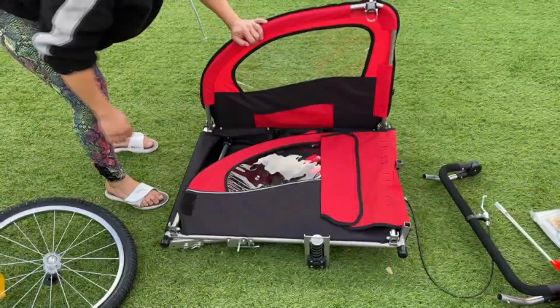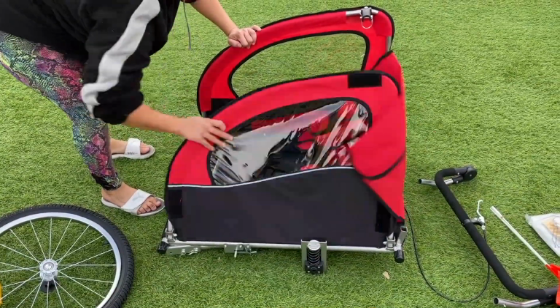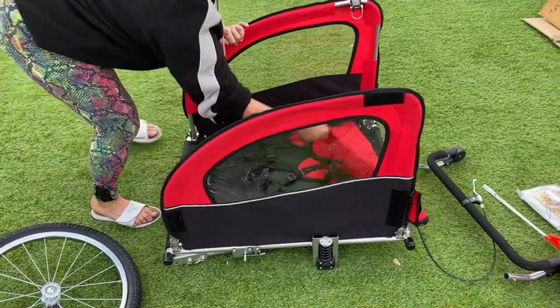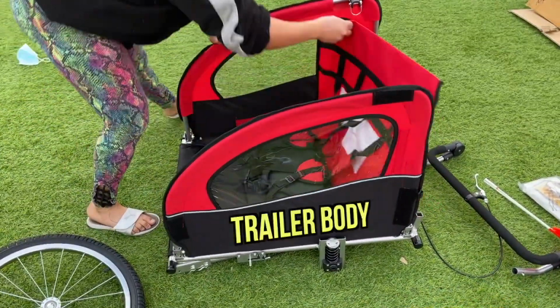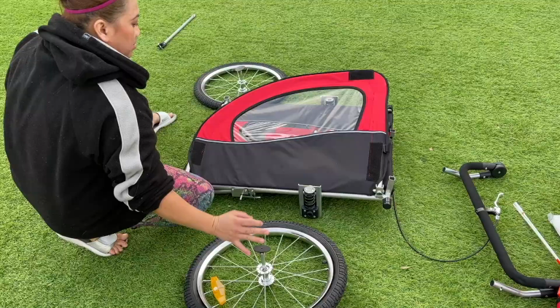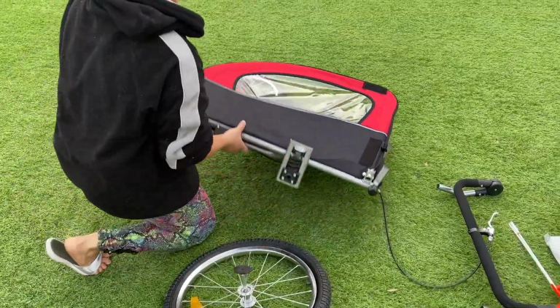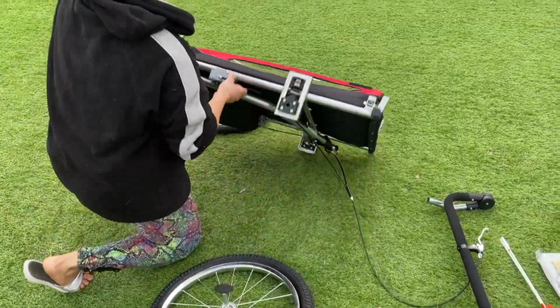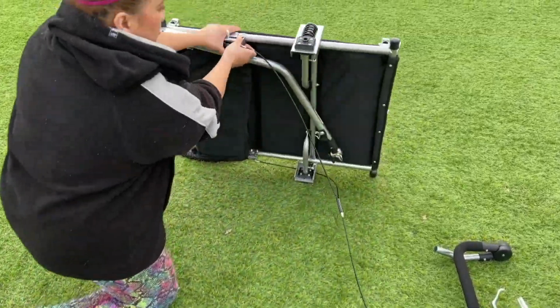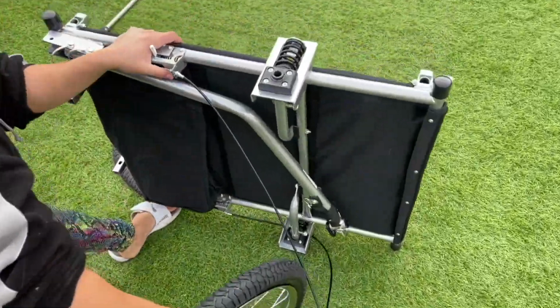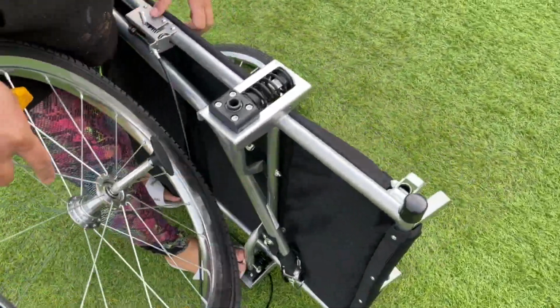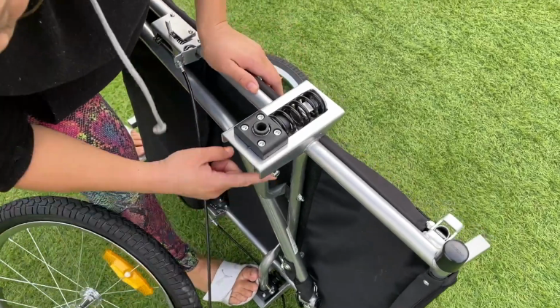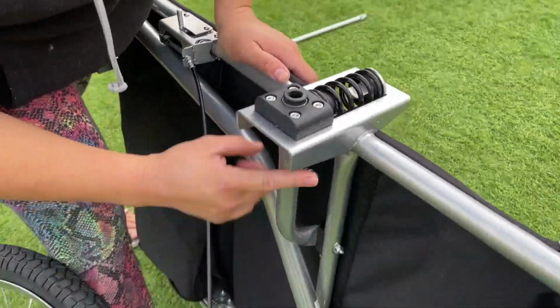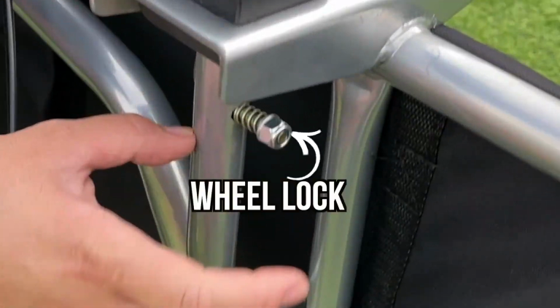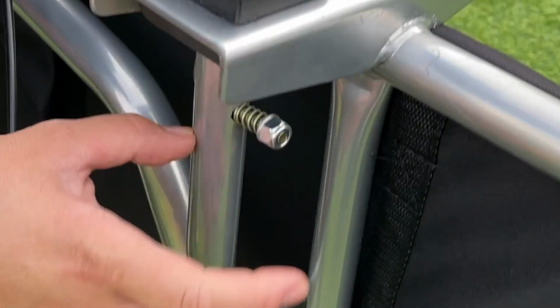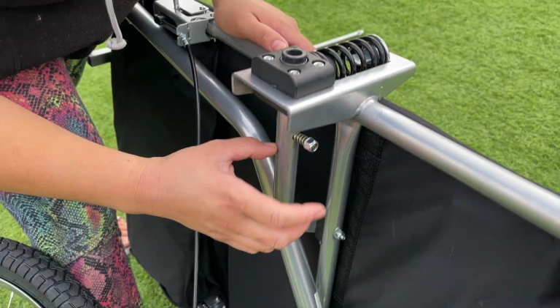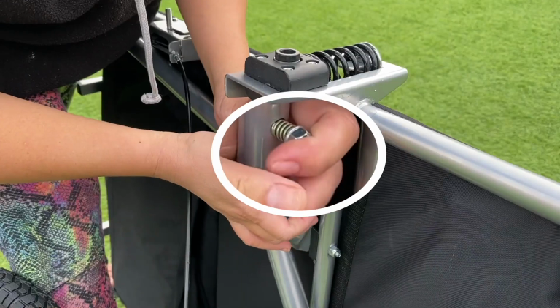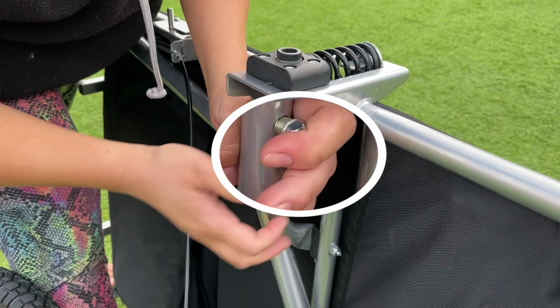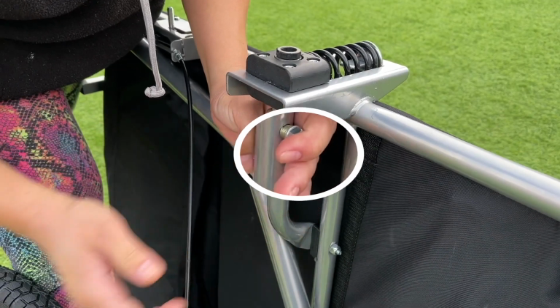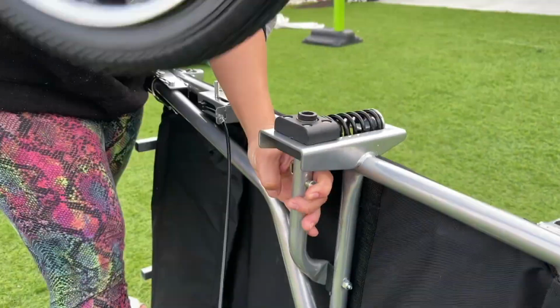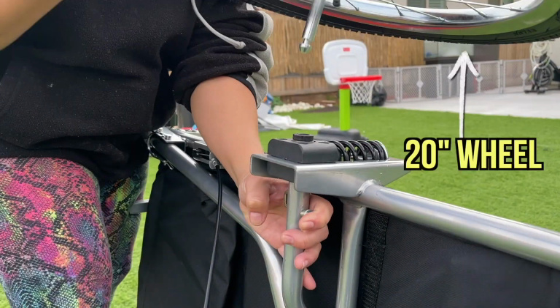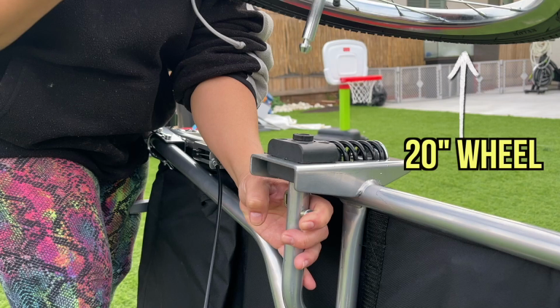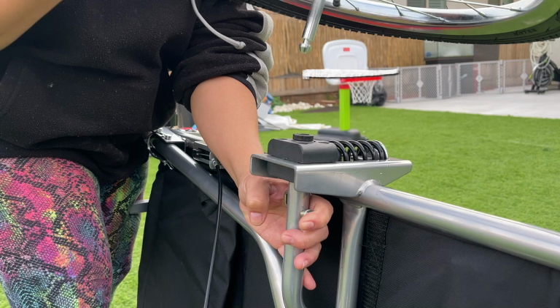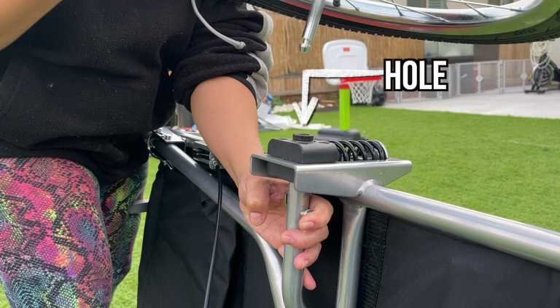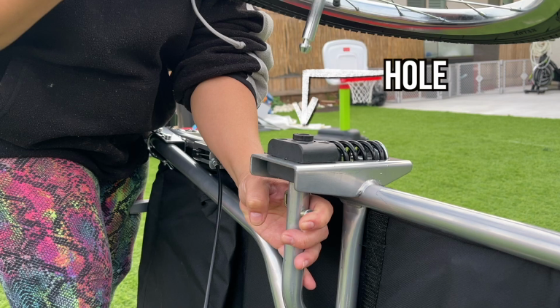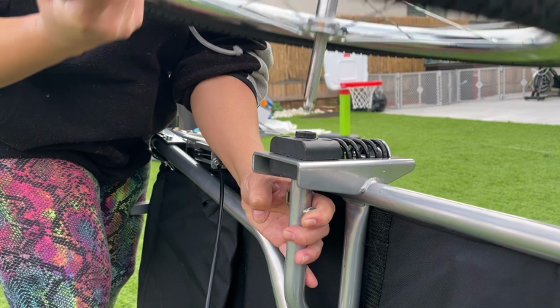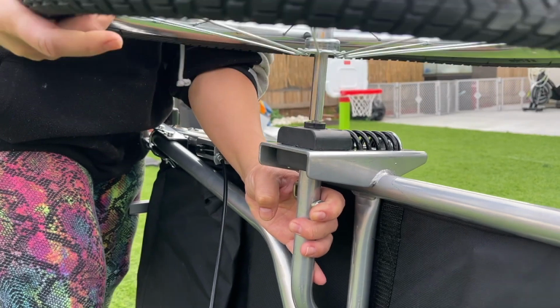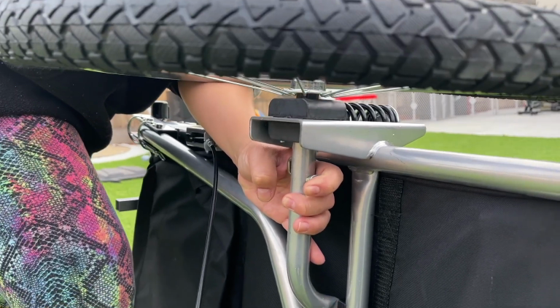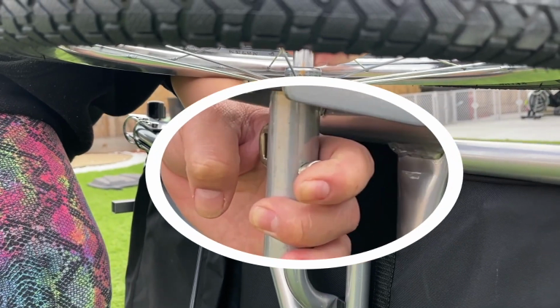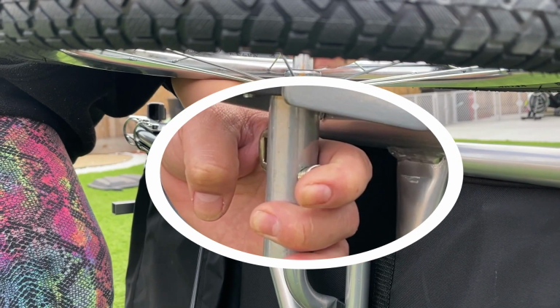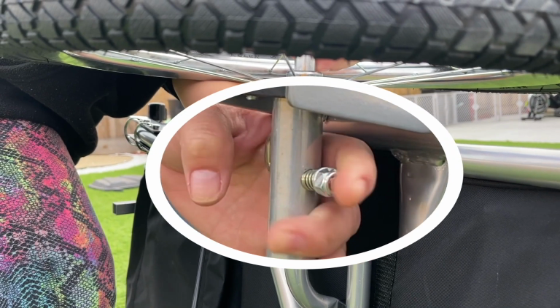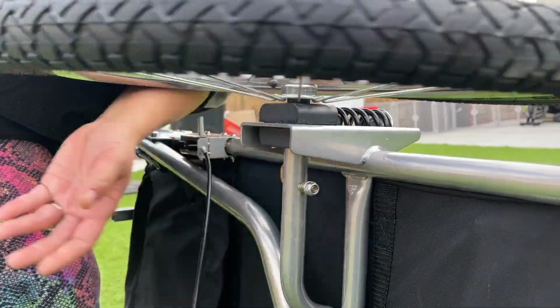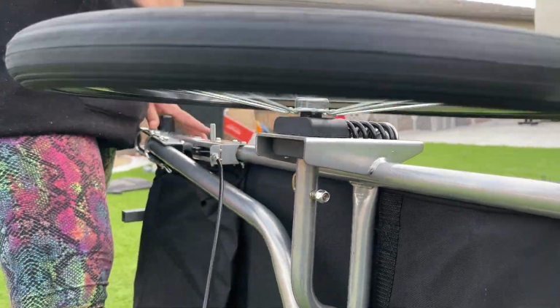Start by finding the trailer body. Put it on its side and look for the wheel lock. Squeeze and hold the wheel lock, then grab the 20-inch wheel and place it in the hole. Once you slide it in, let go of the wheel lock and it should be locked in place.